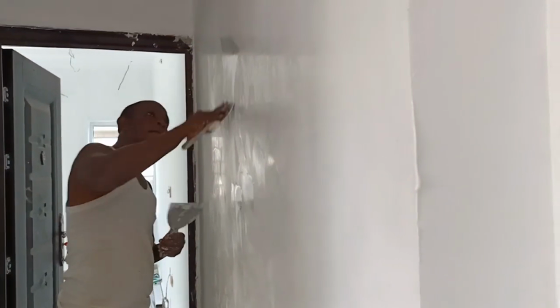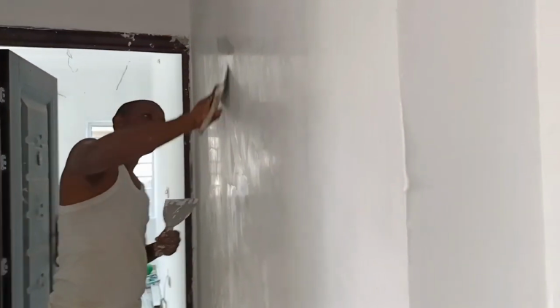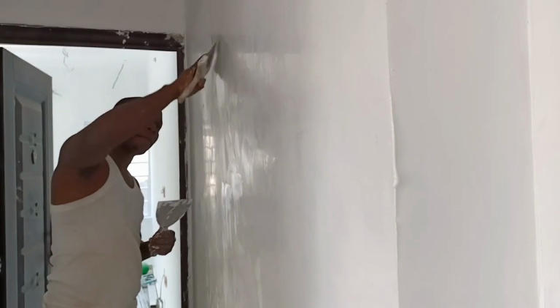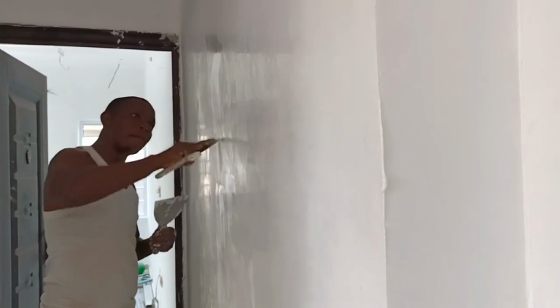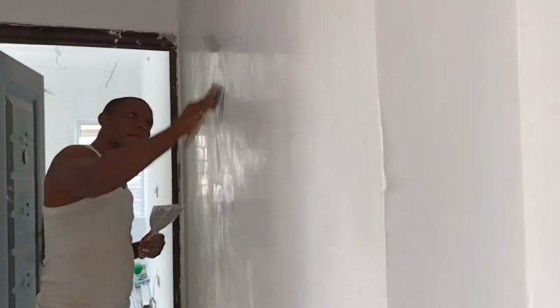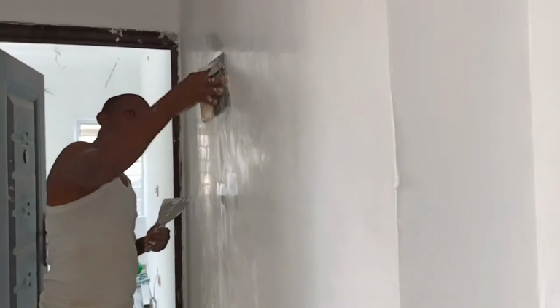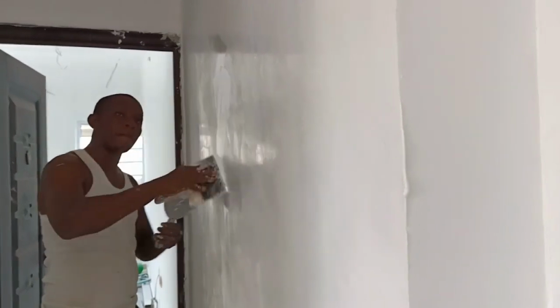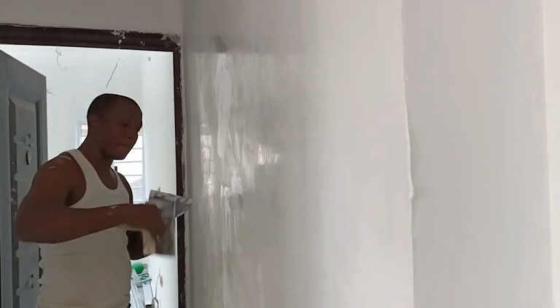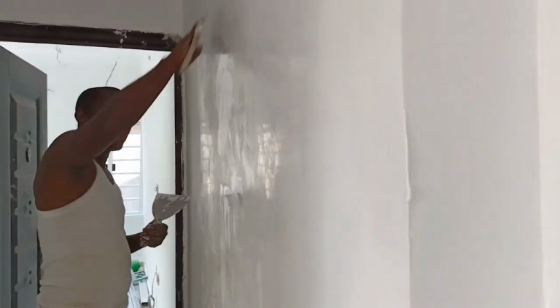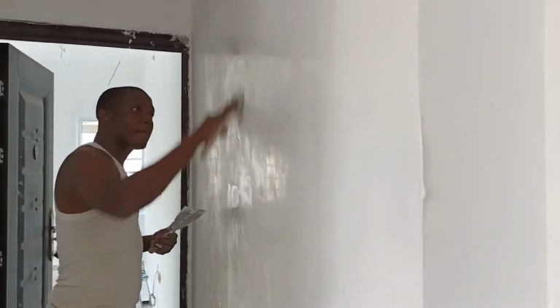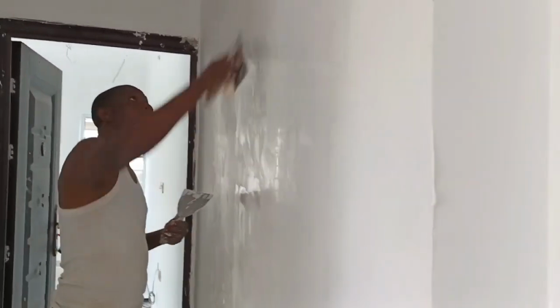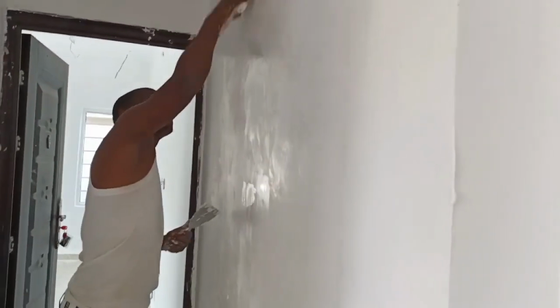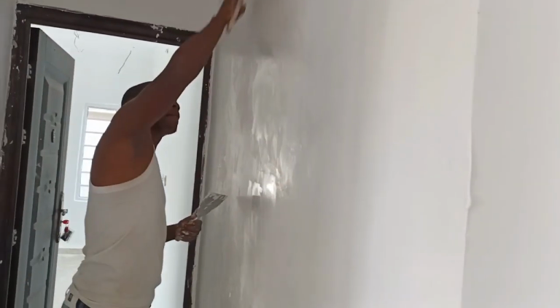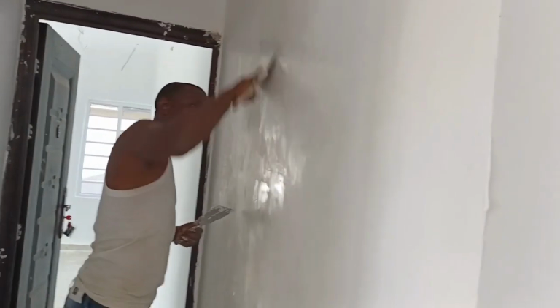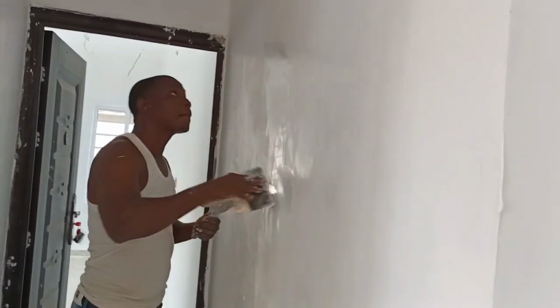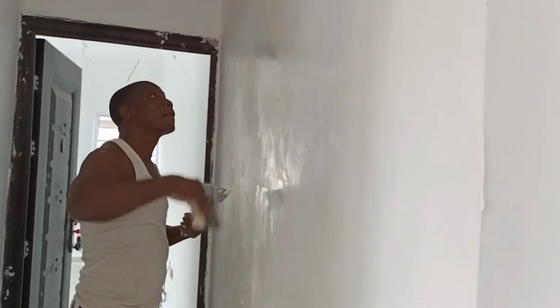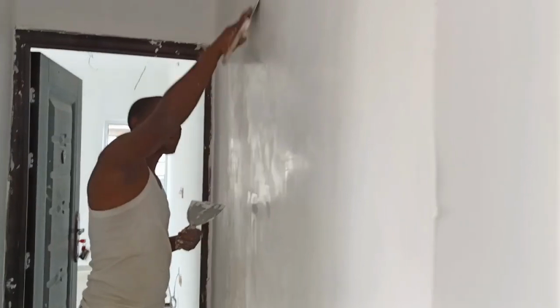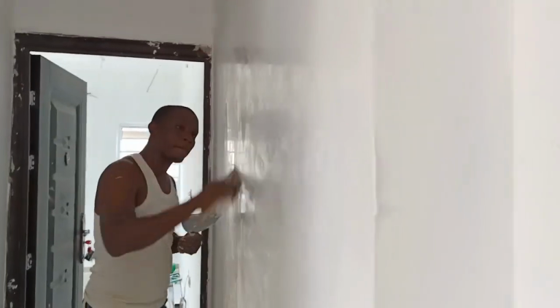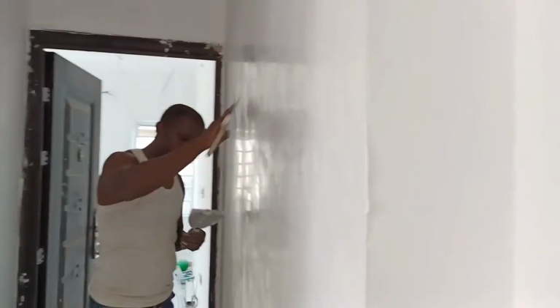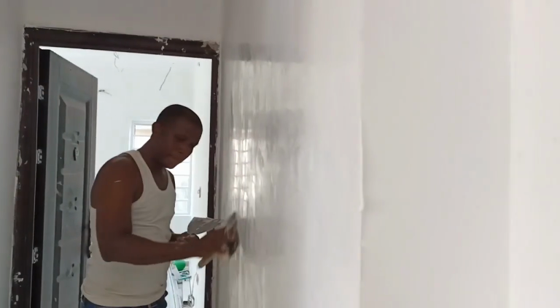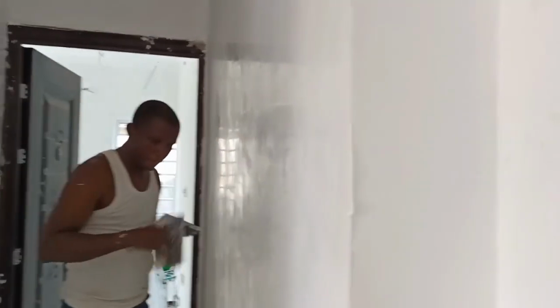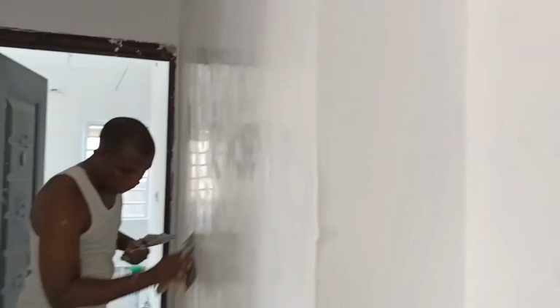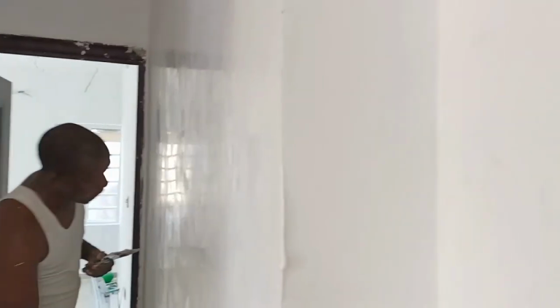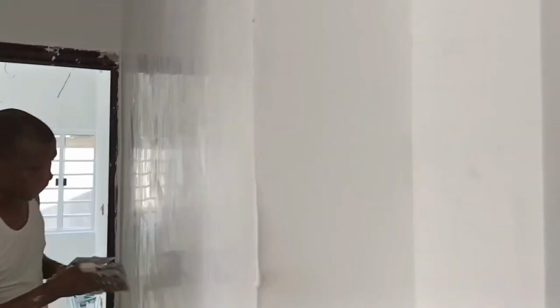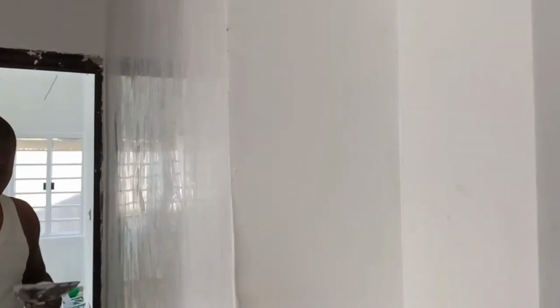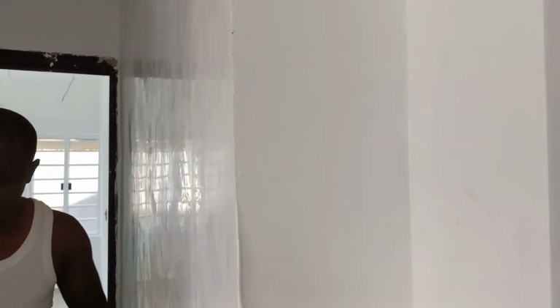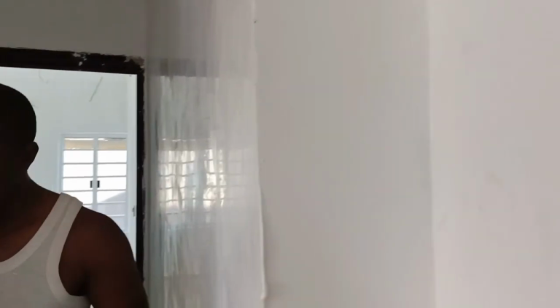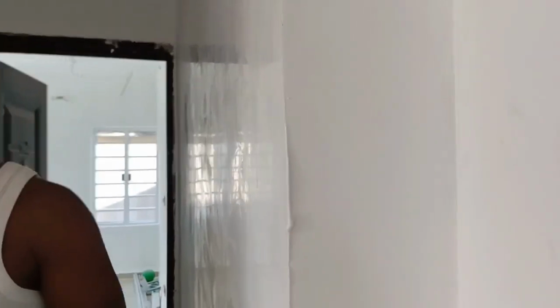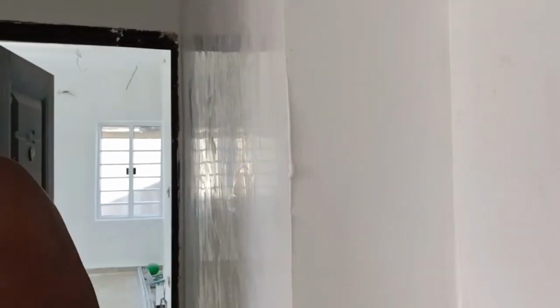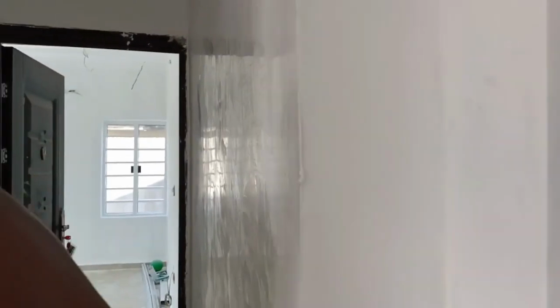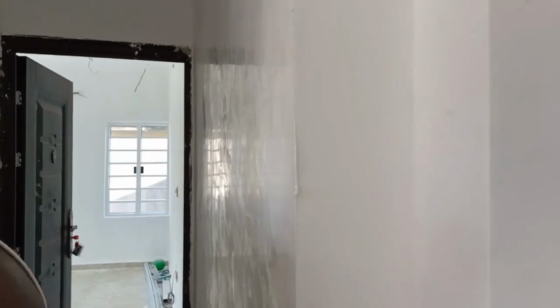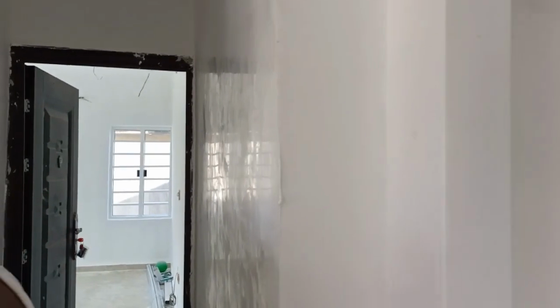This is just the first coat of the glass paint. With another coat, you'll see how good it looks. You can see the reflection that the coat is giving us — that's called glass paint.